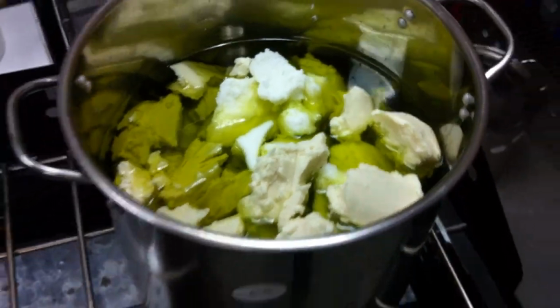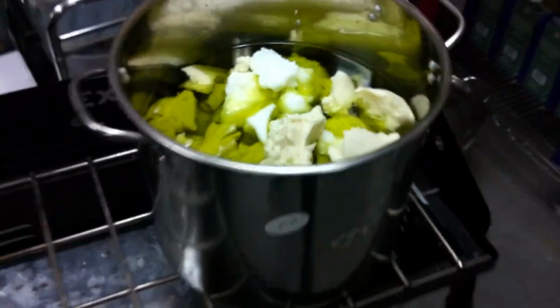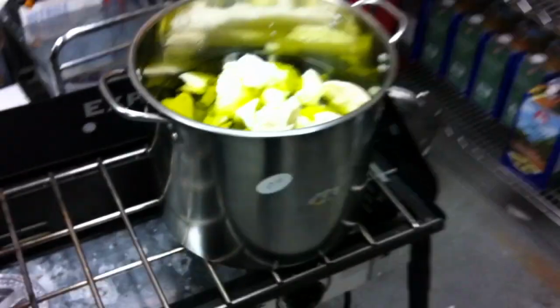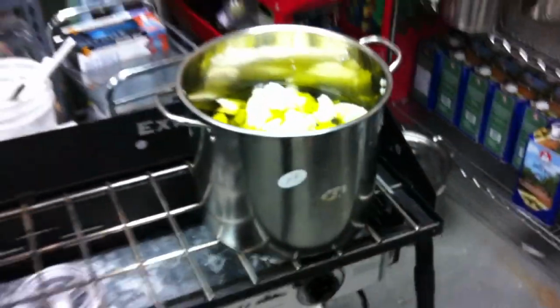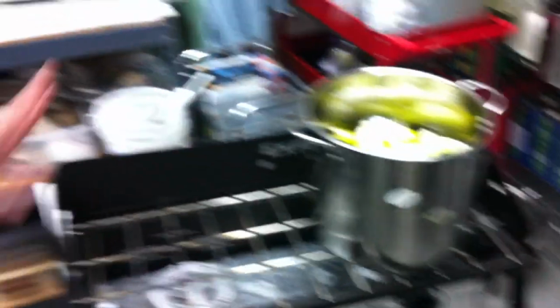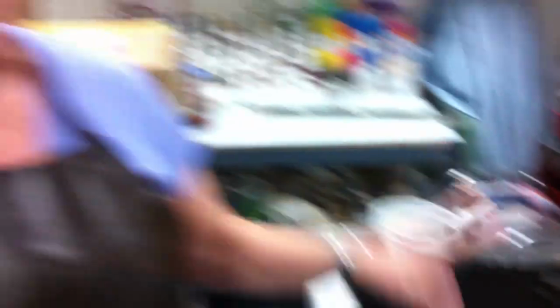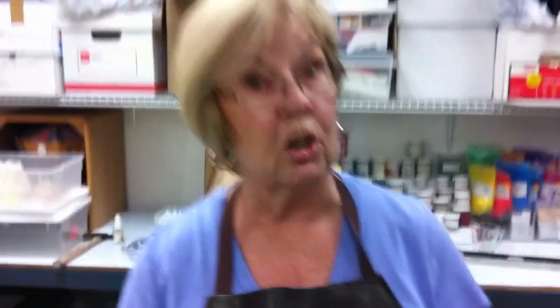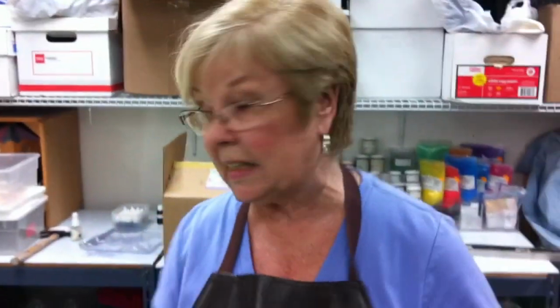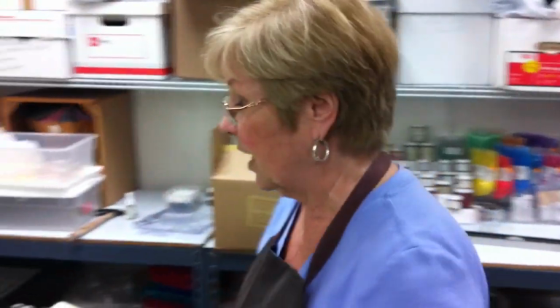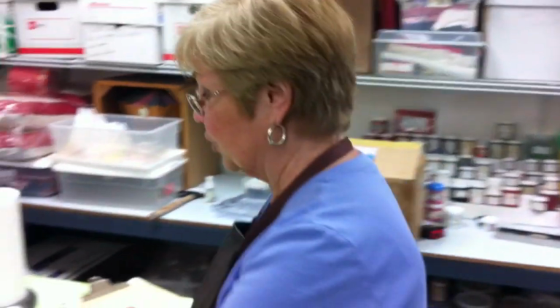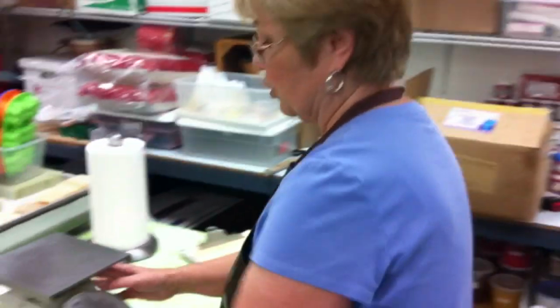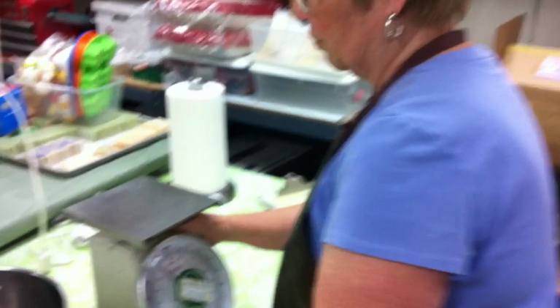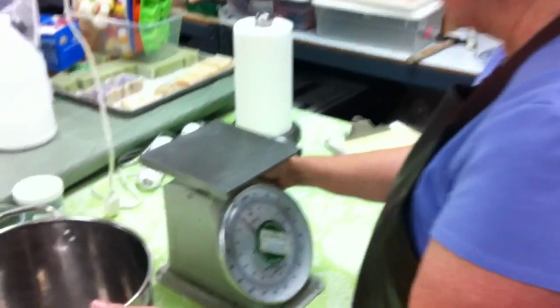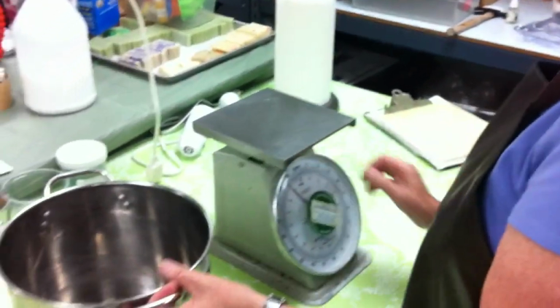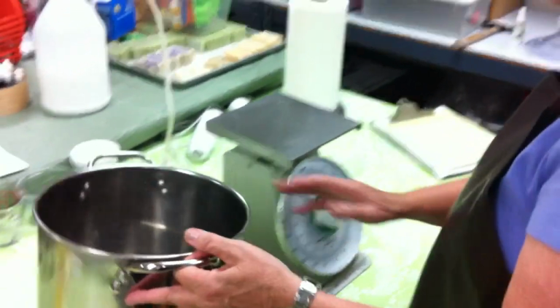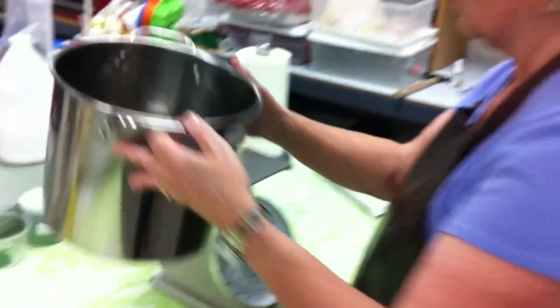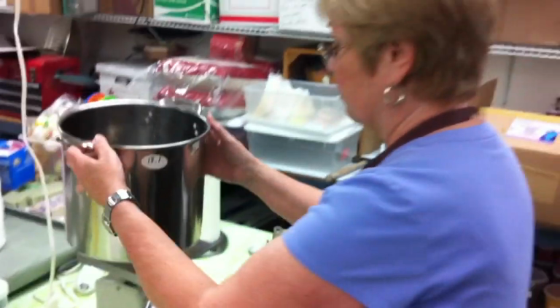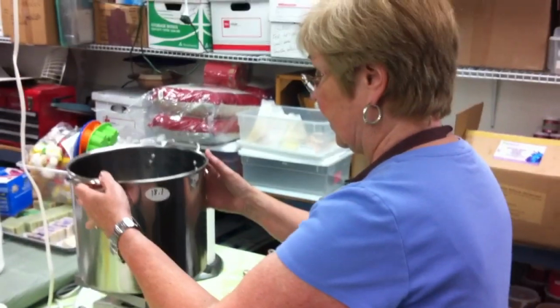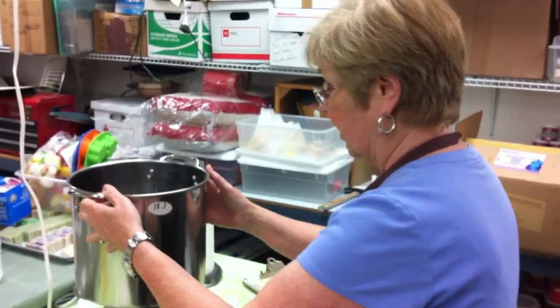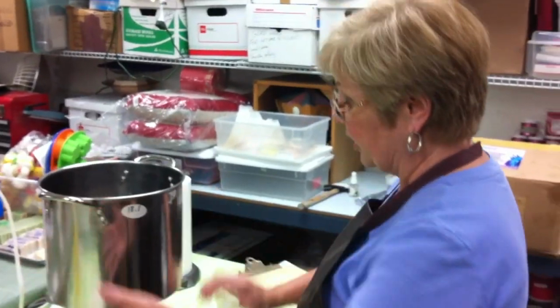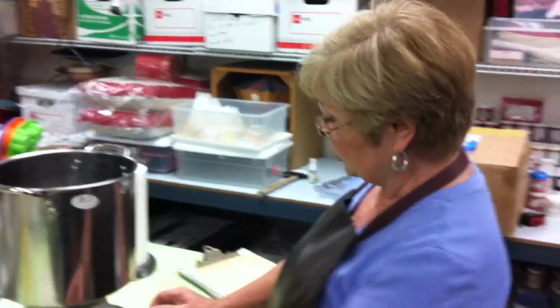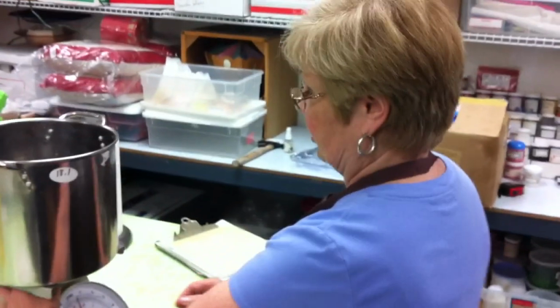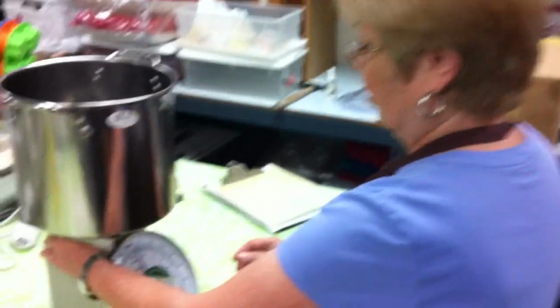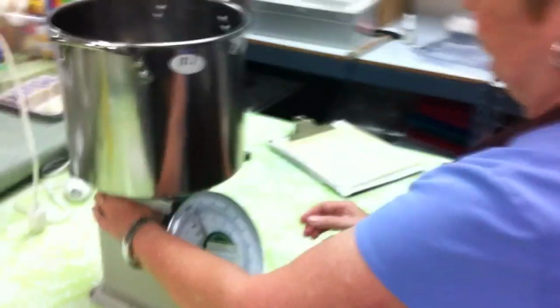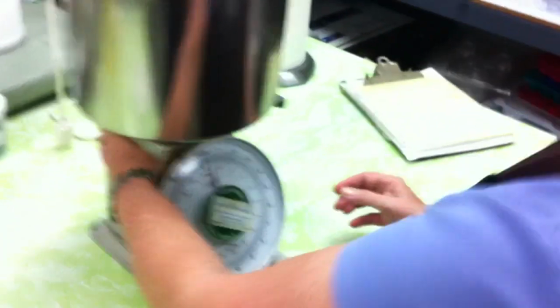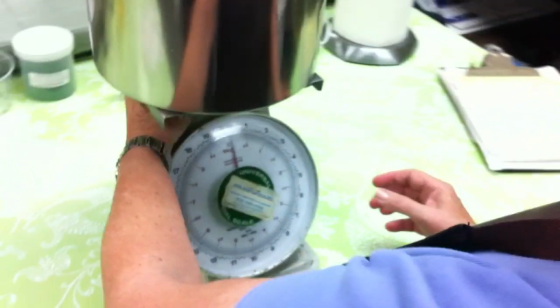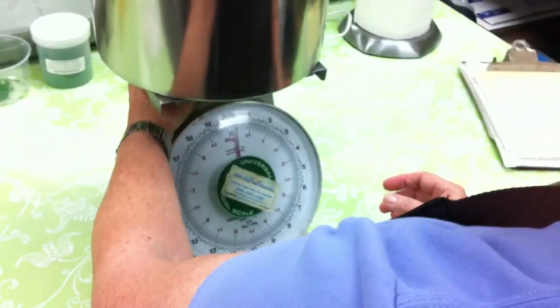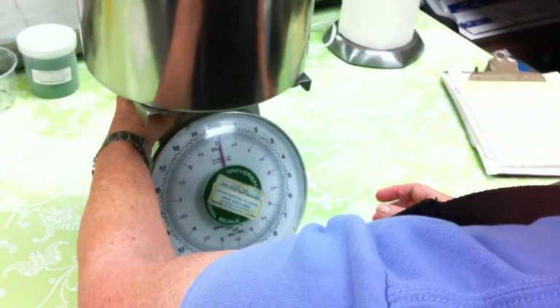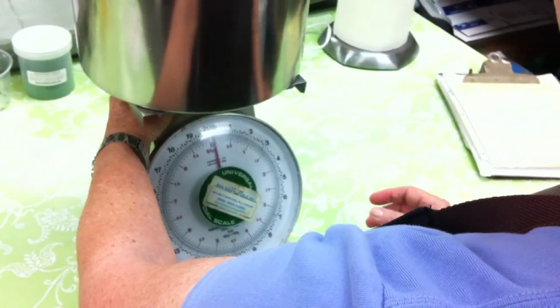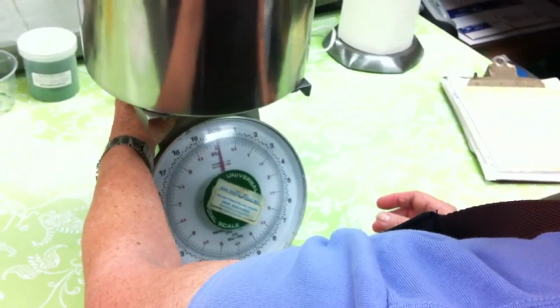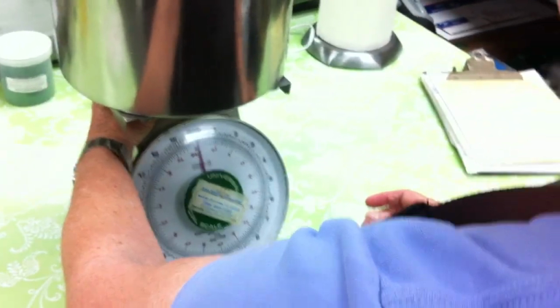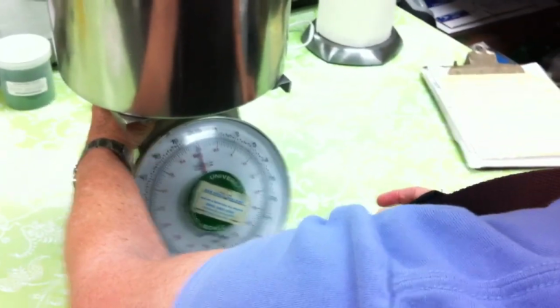Next I'm going to be mixing the lye water while those are melting. I first have to put my scale down to where I need it — when I put my pan on it goes to zero. That way I can back it down and I can start.